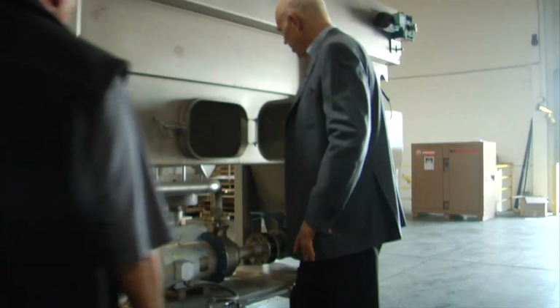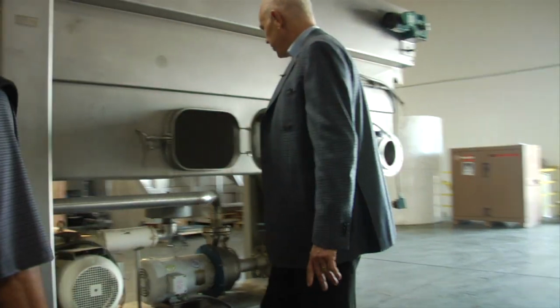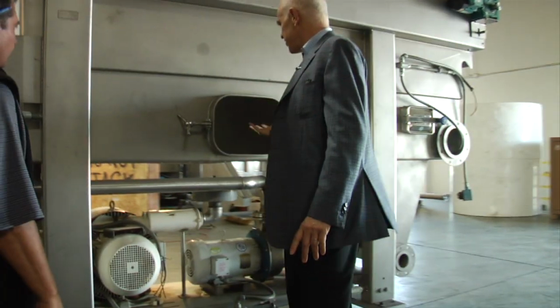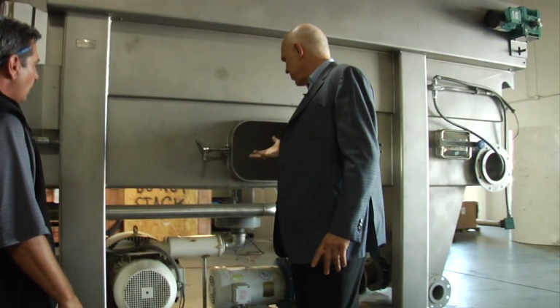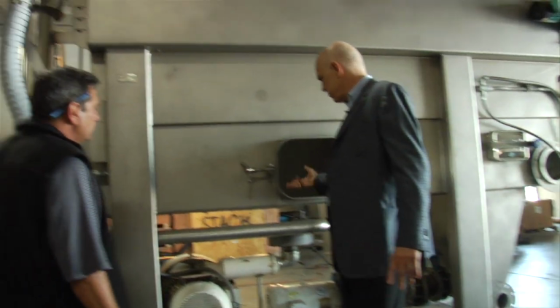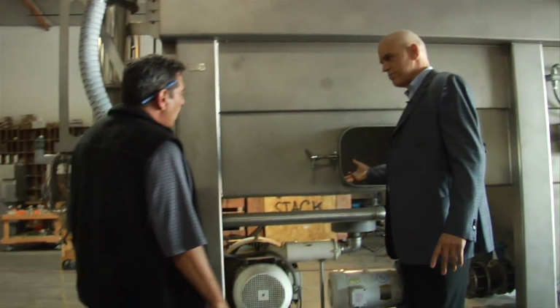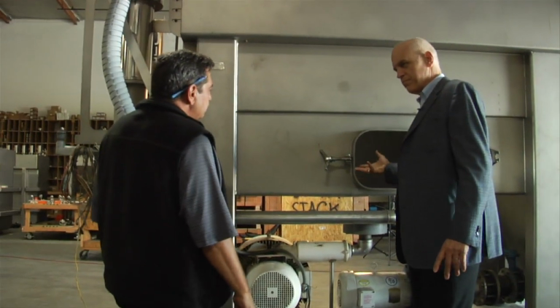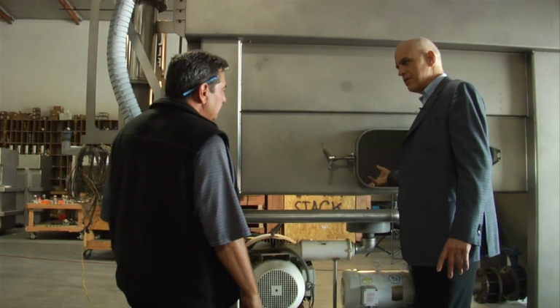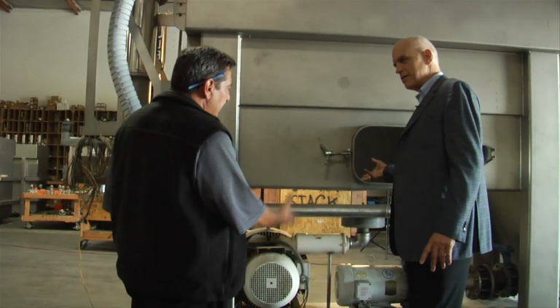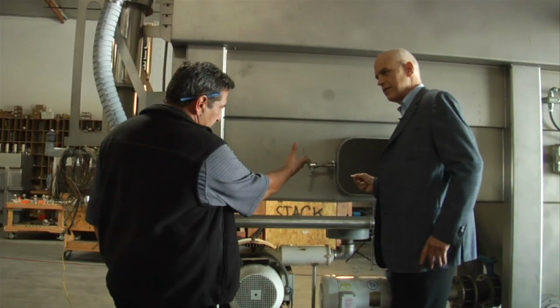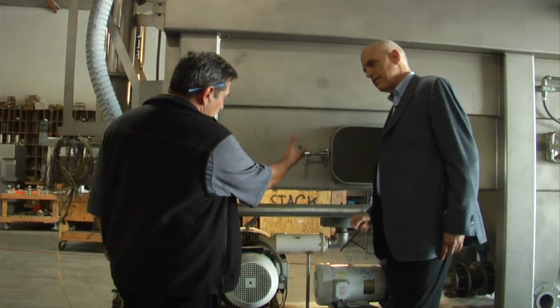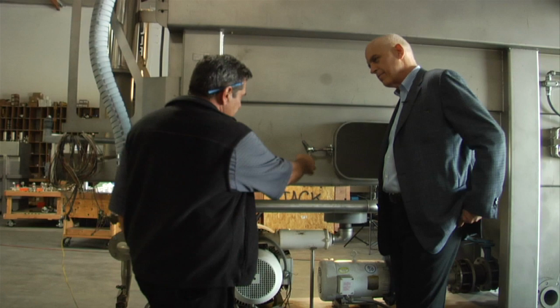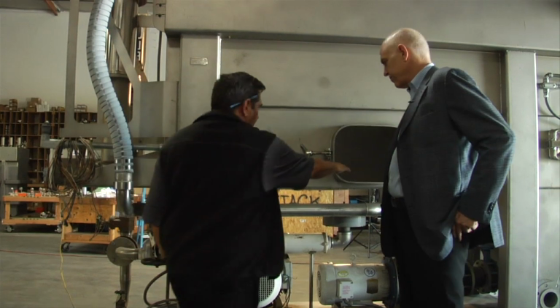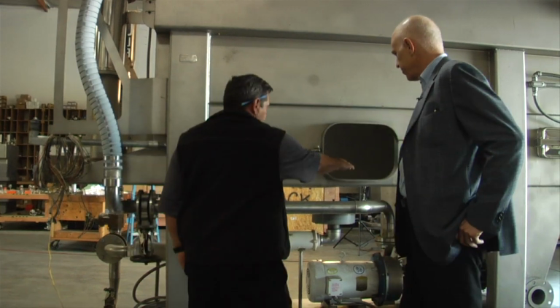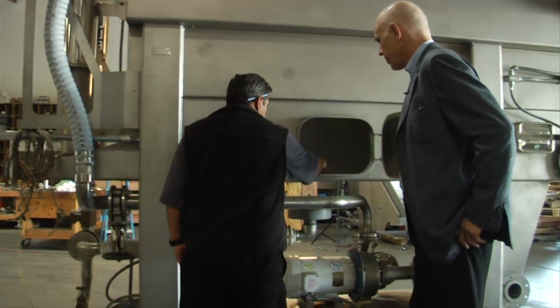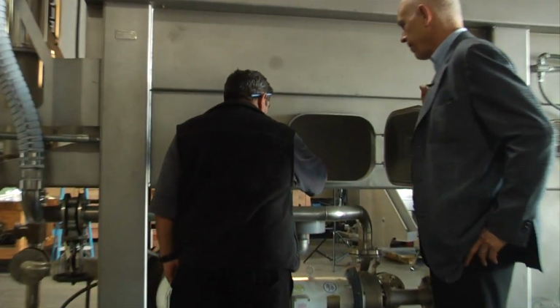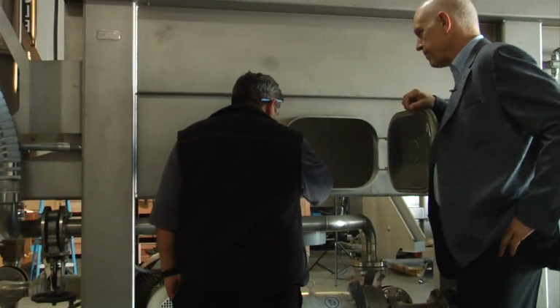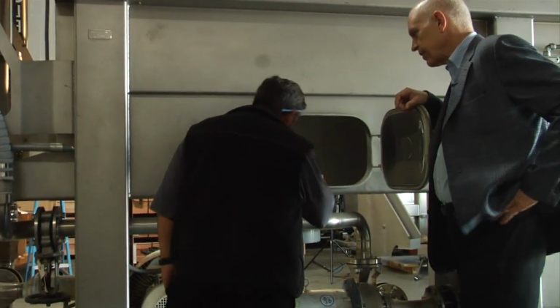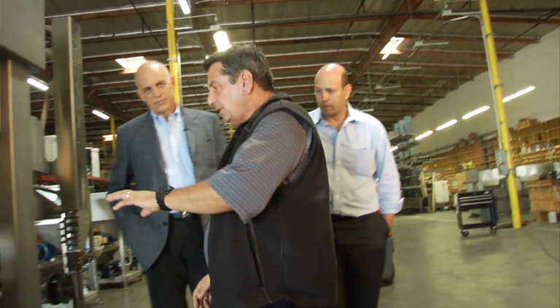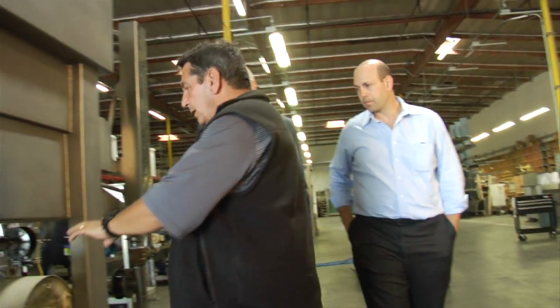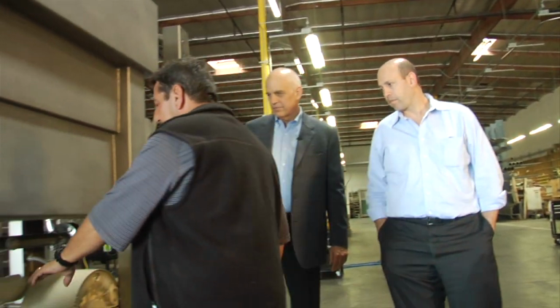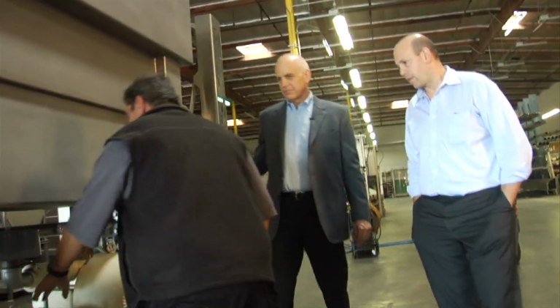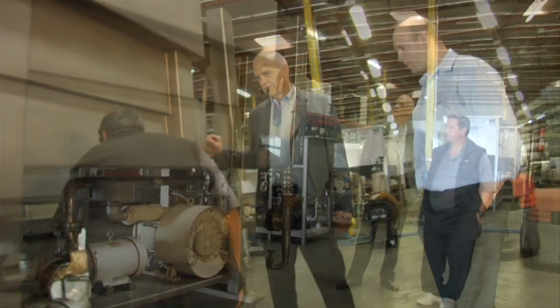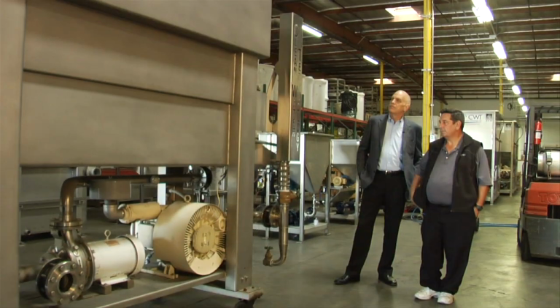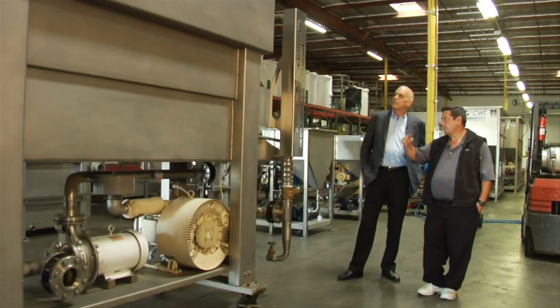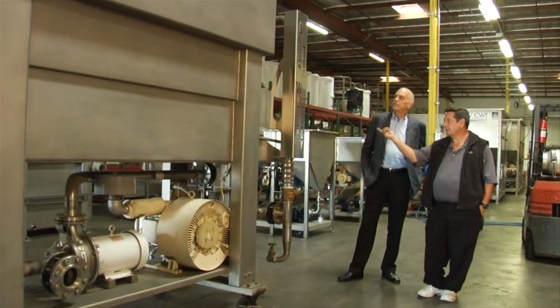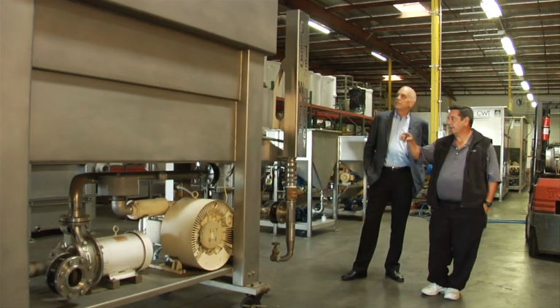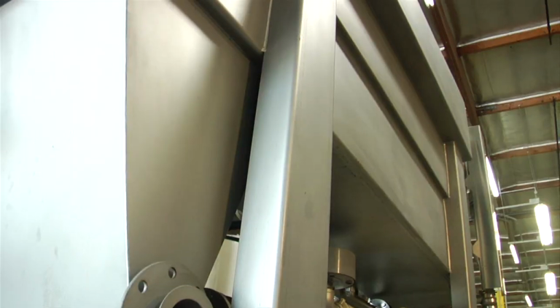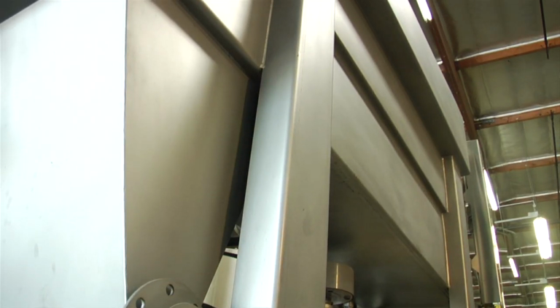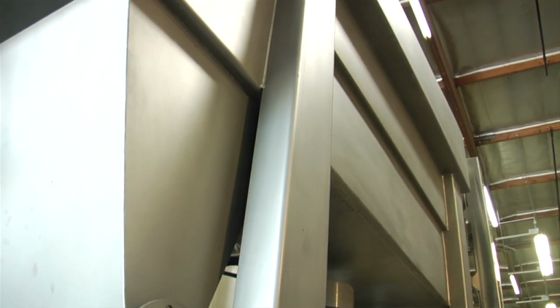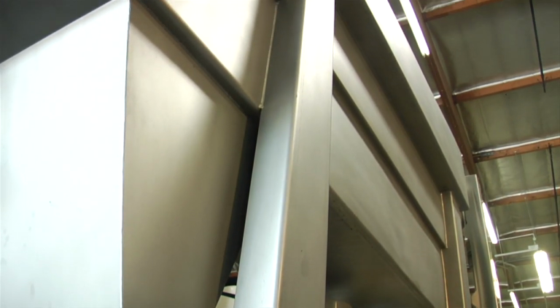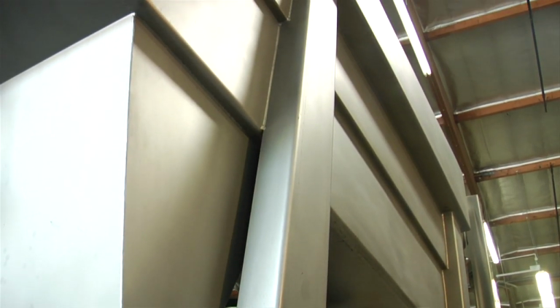Our implantation system will be dropped in and bolted in to the bottom of this. Meanwhile, Clean Water Technology is going to be building our oil and gas cleanup systems.